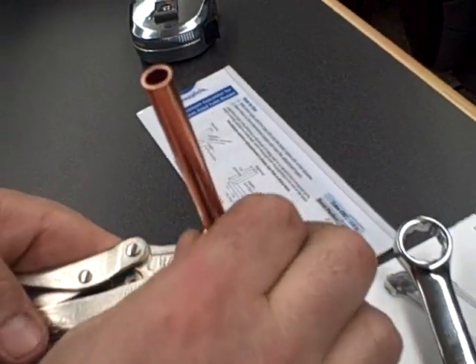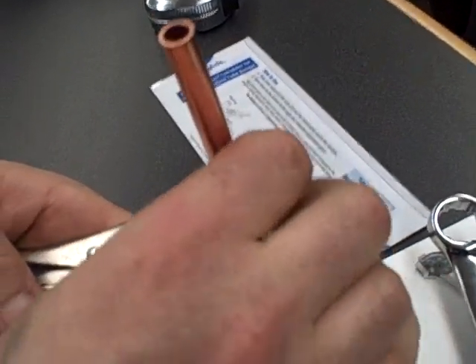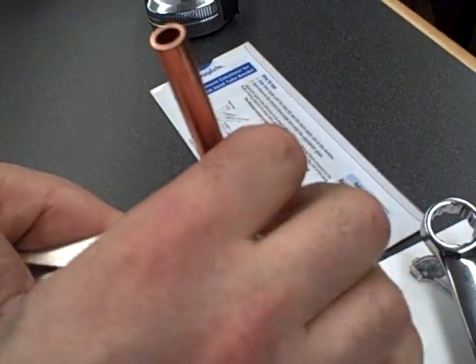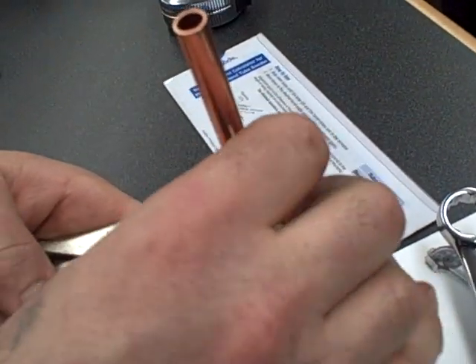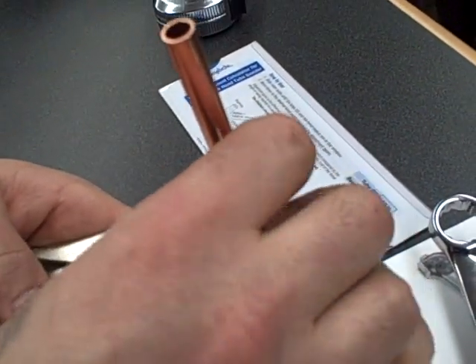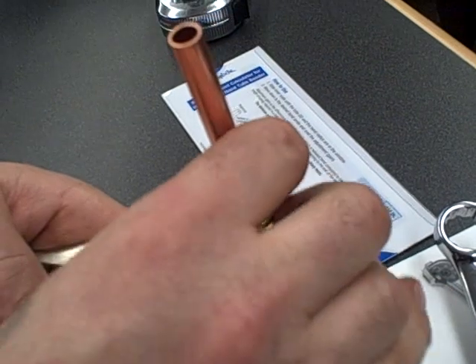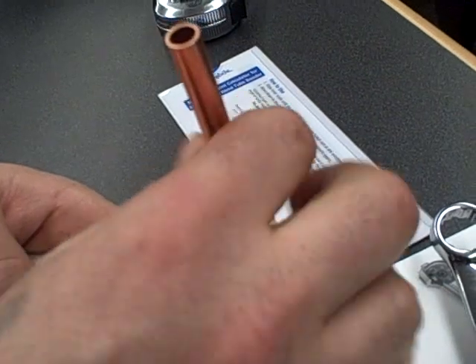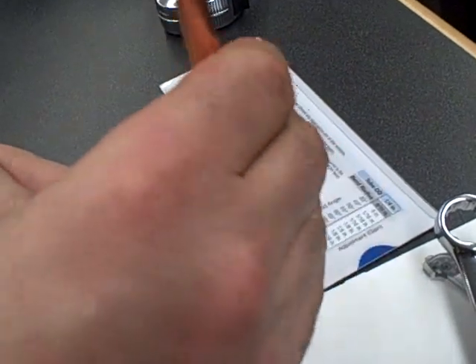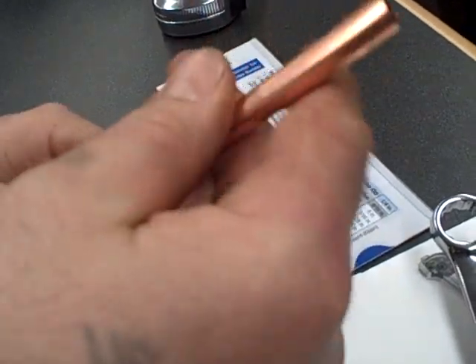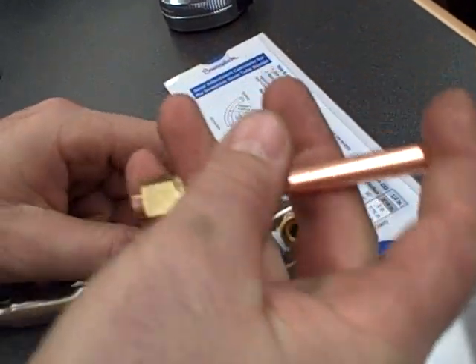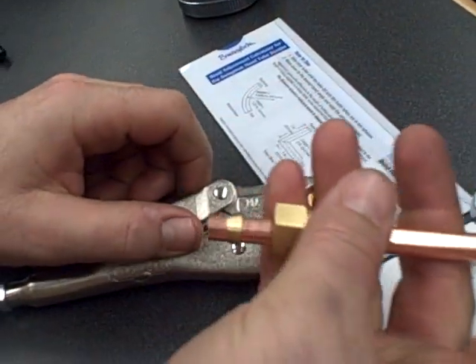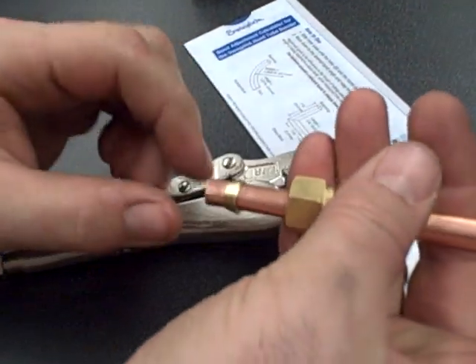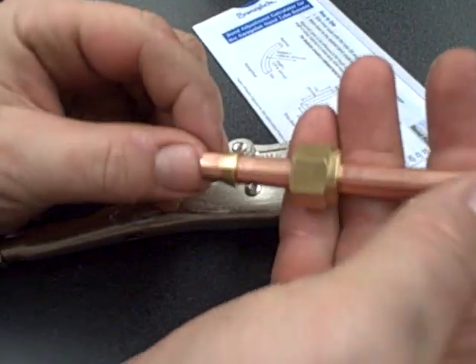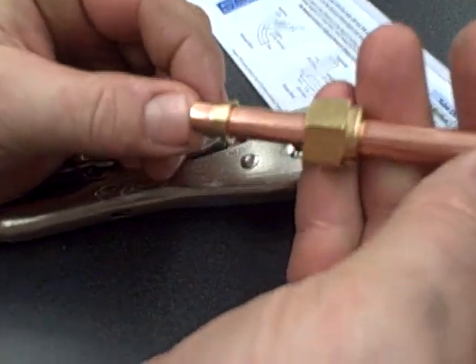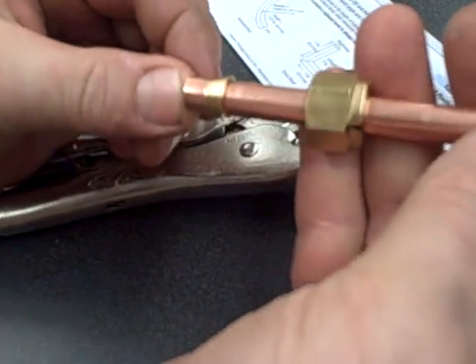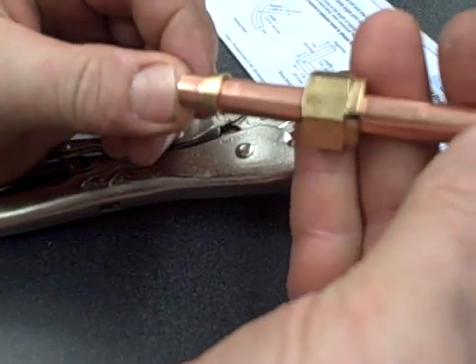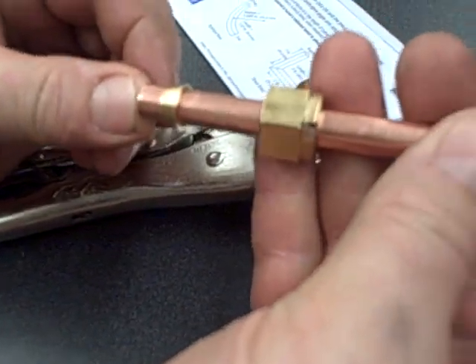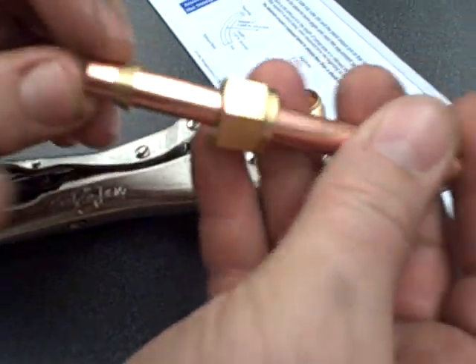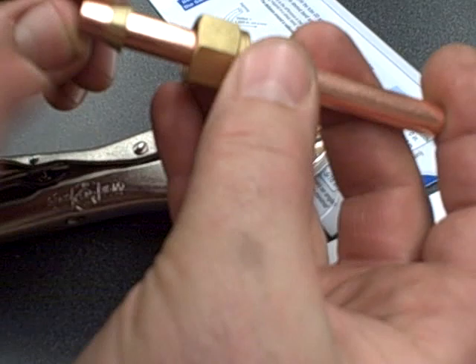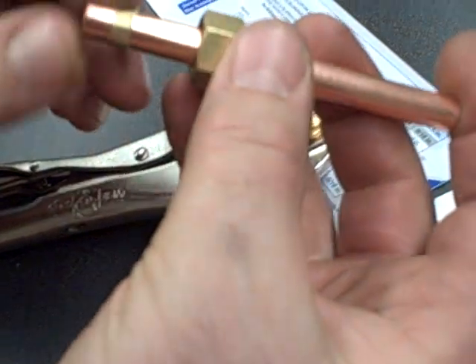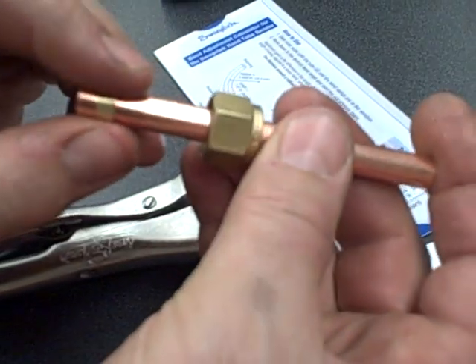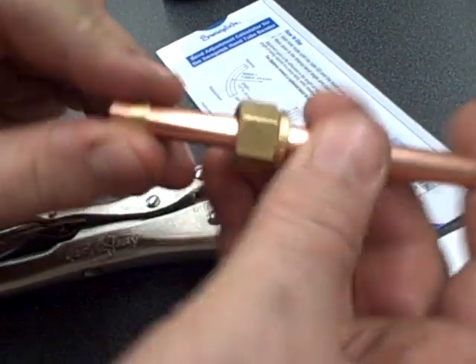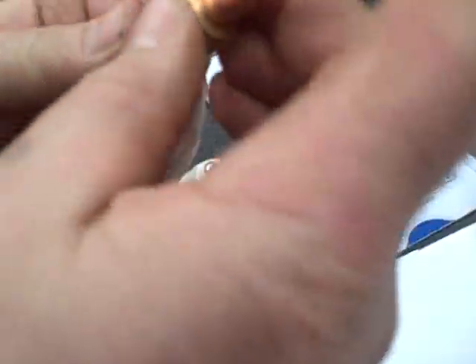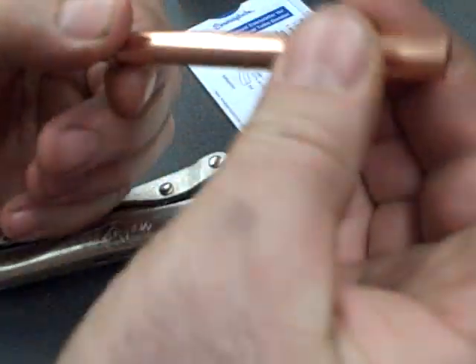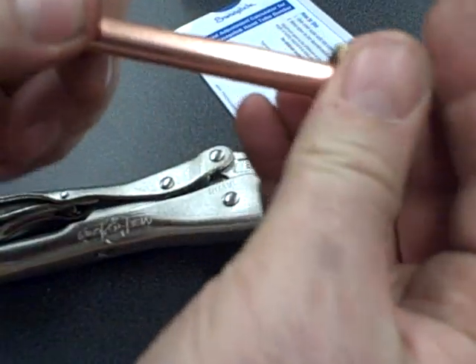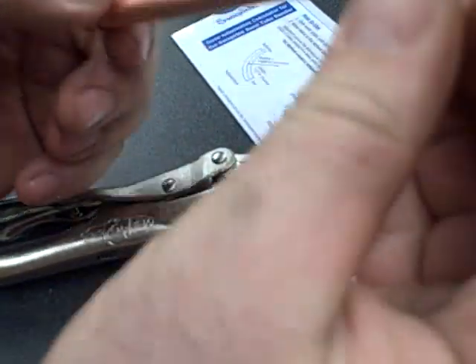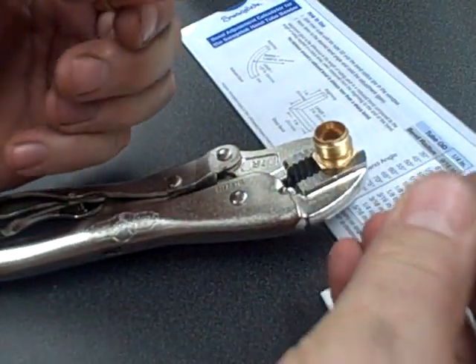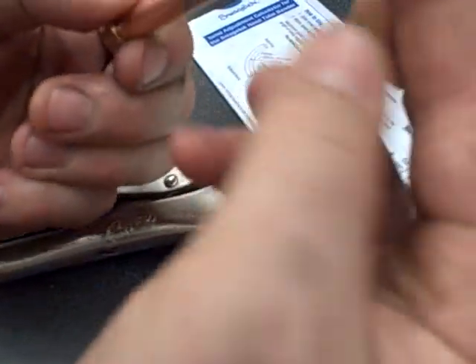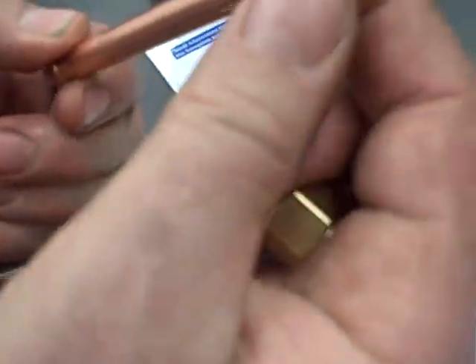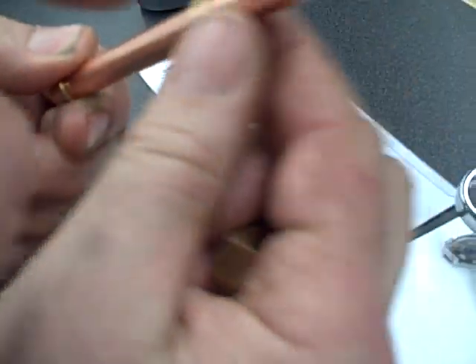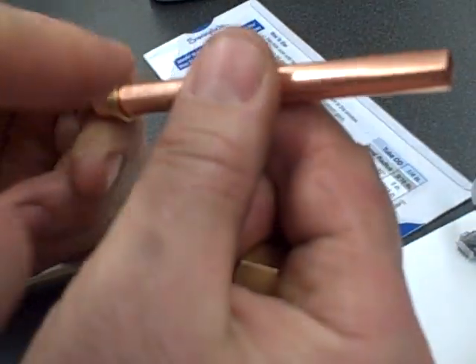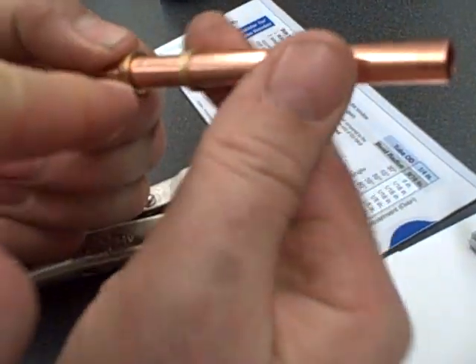We'll have you remake the fitting and pull it up to the 12 o'clock position. Once you've done that, loosen it up — the back ferrule is still loose at this stage.